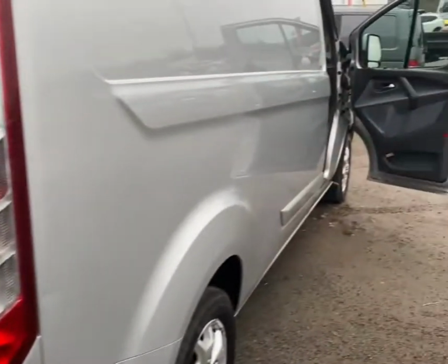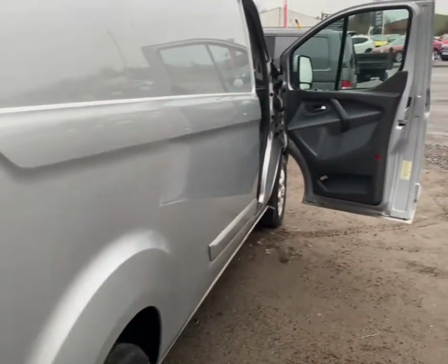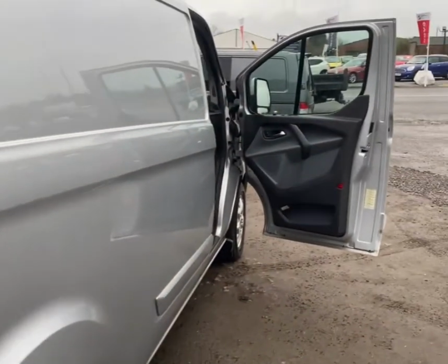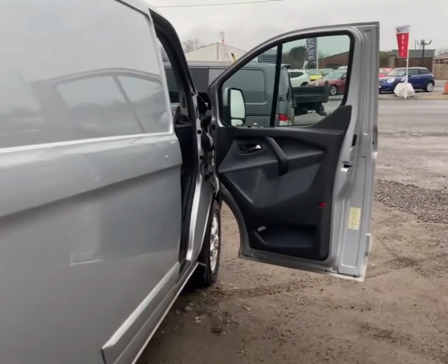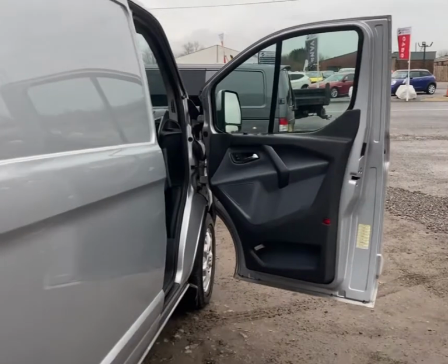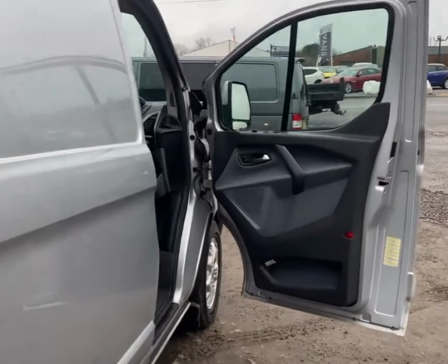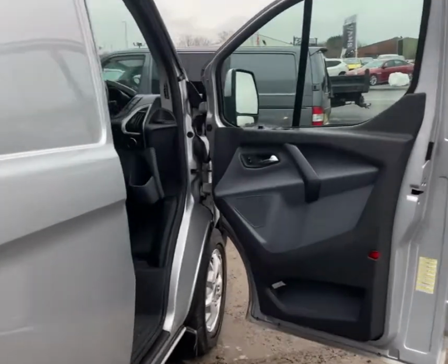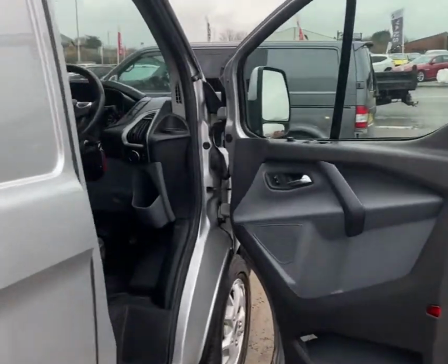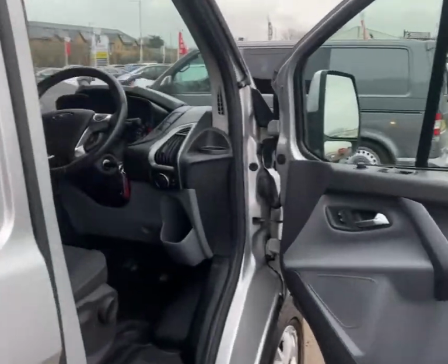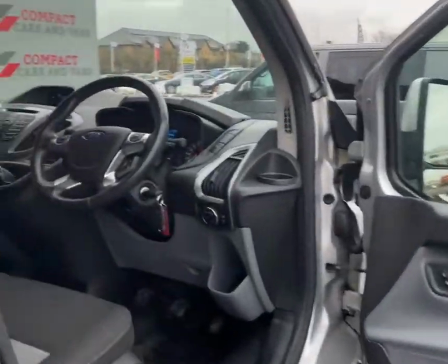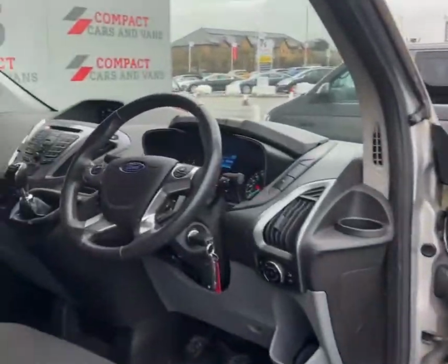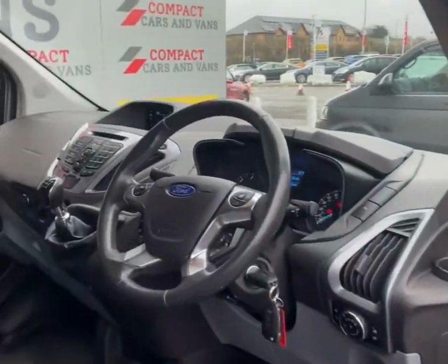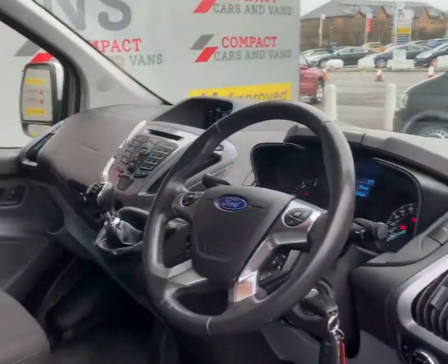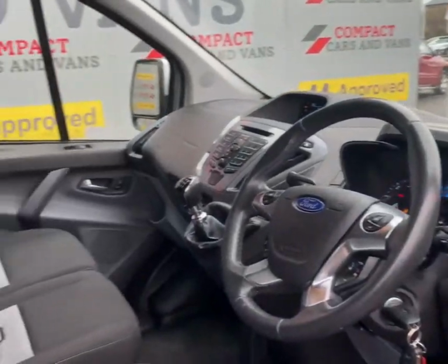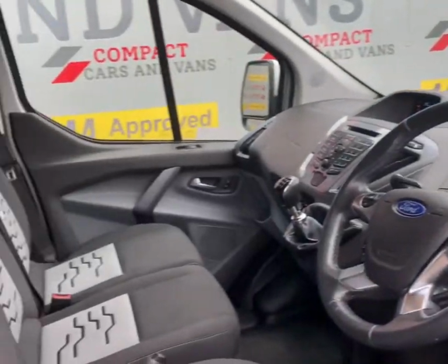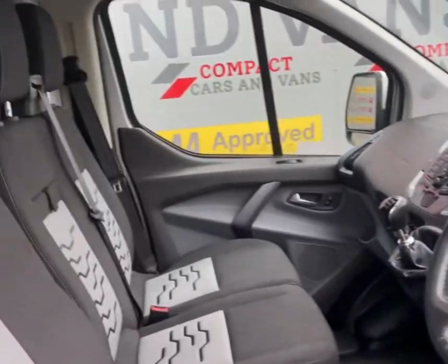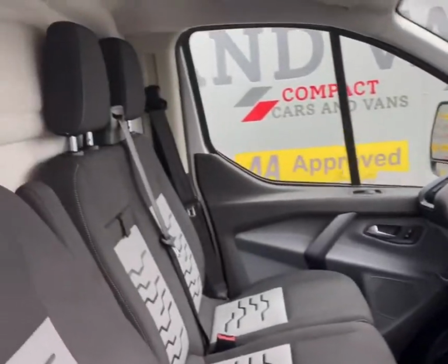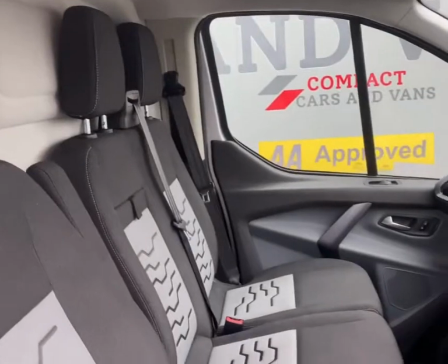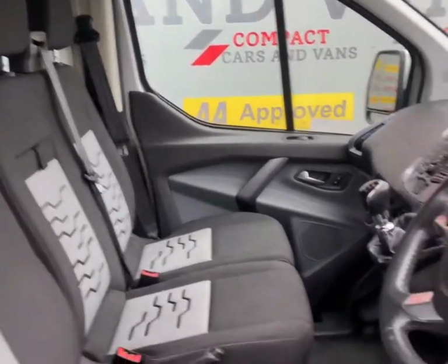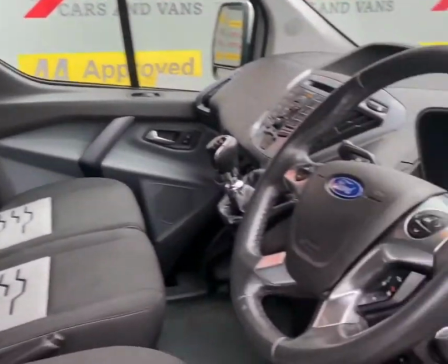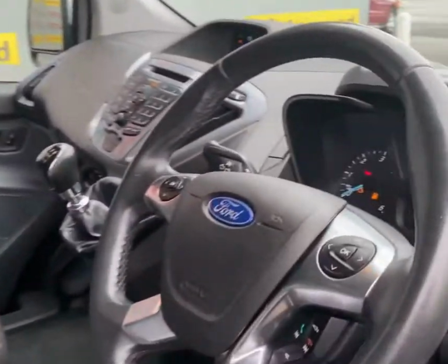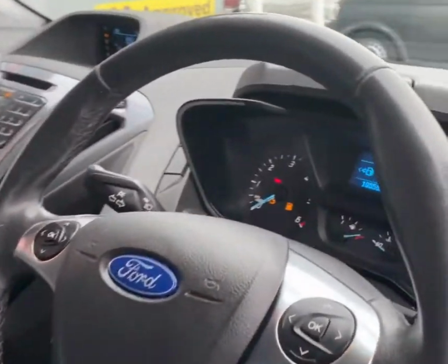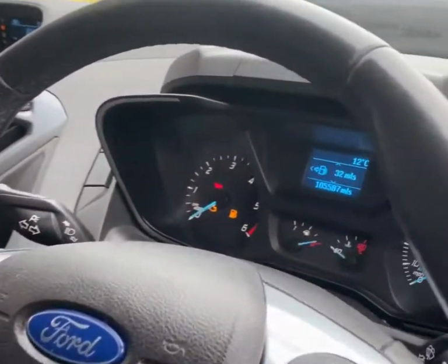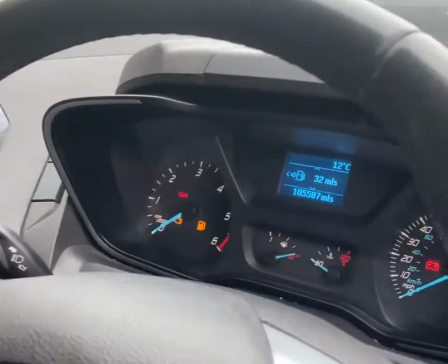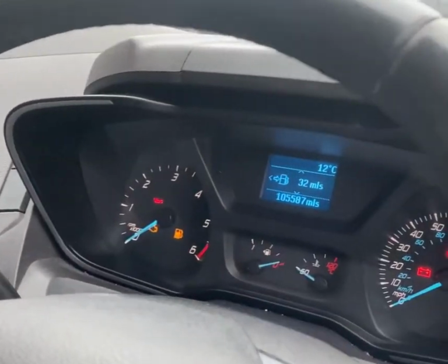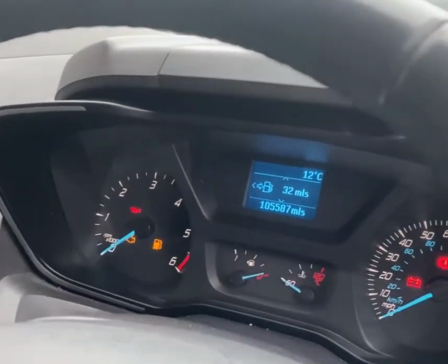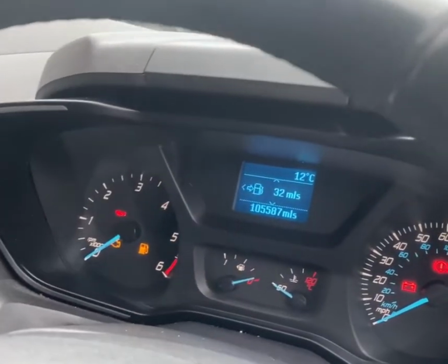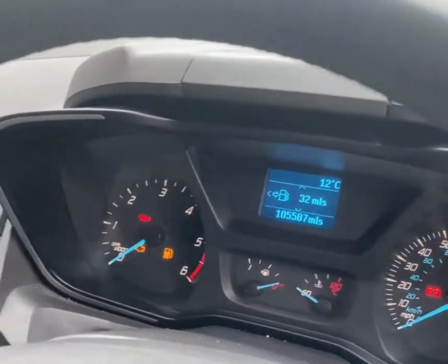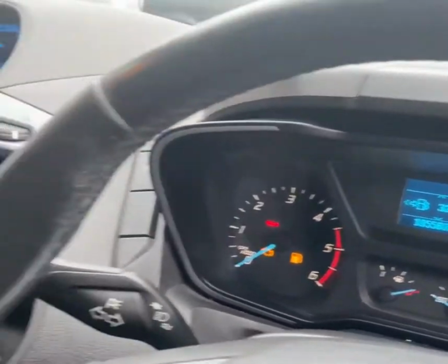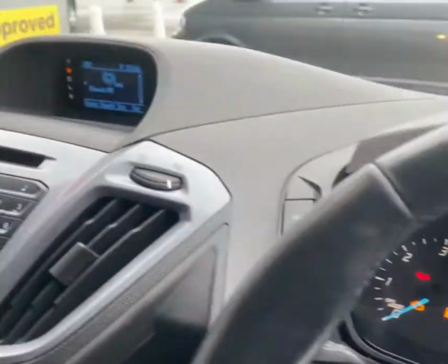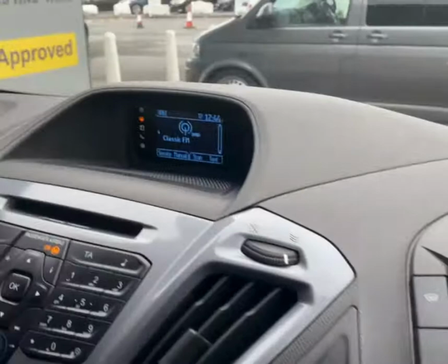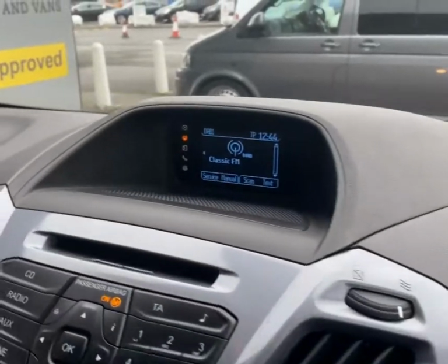Let's now go ahead and take a look at the interior. As always with these Transit Customs, there's room for three people up front. The van is covered just over 105,000 miles.